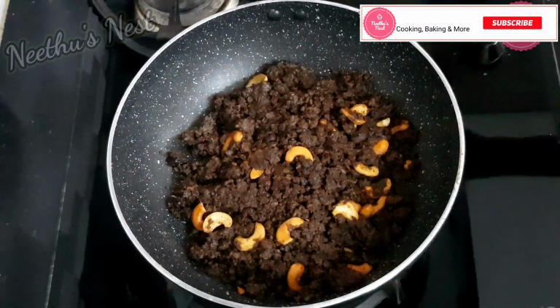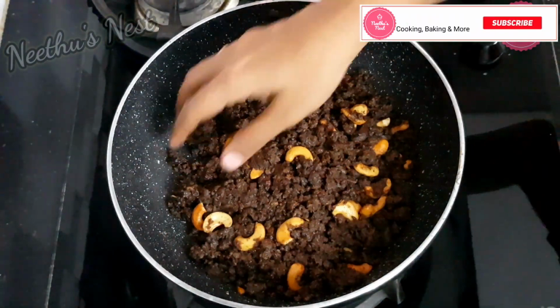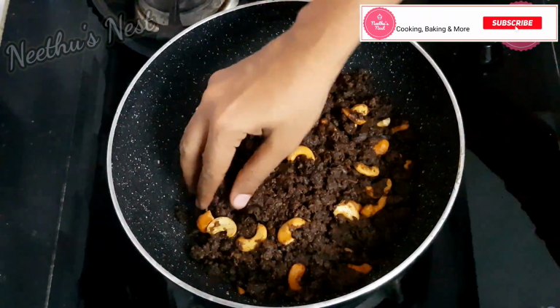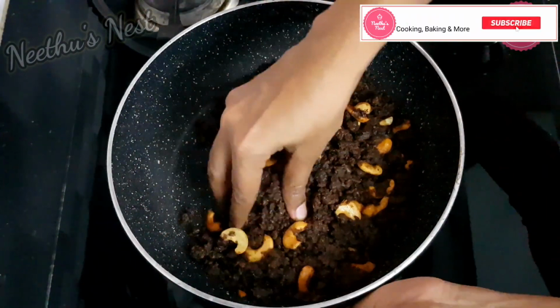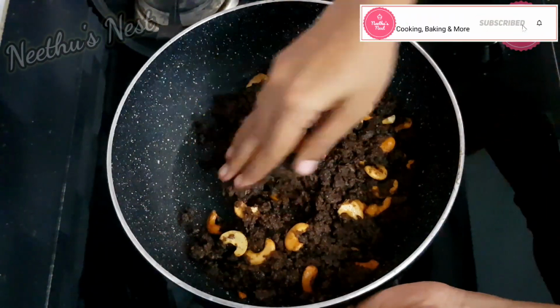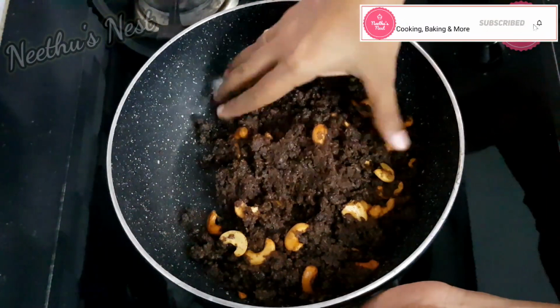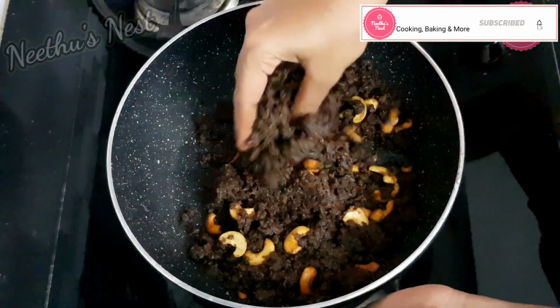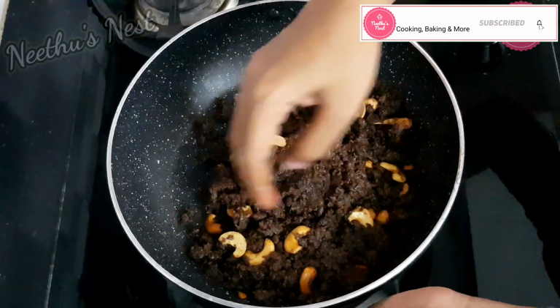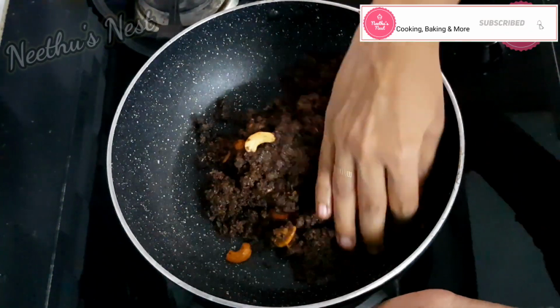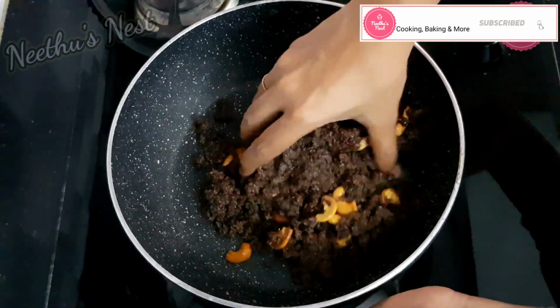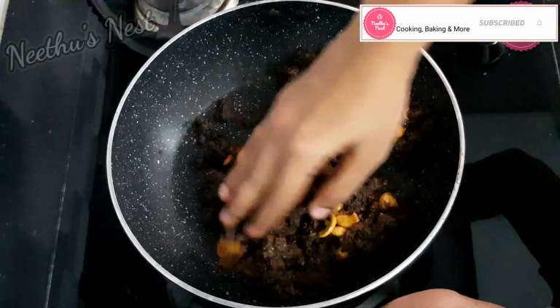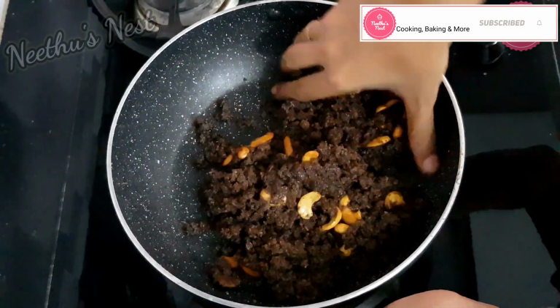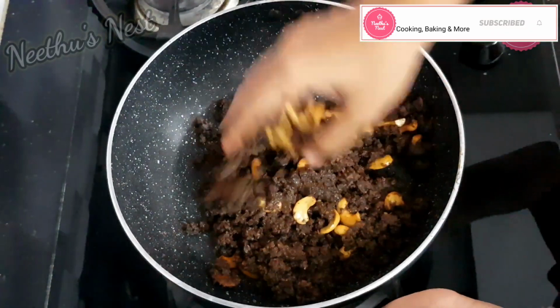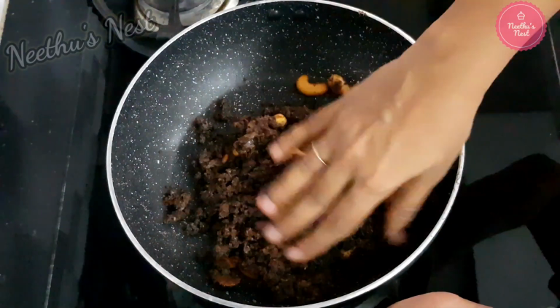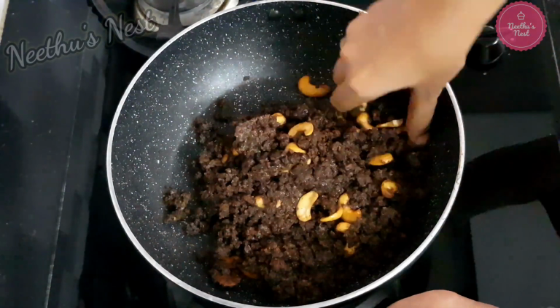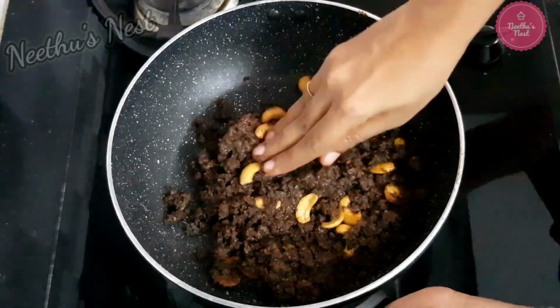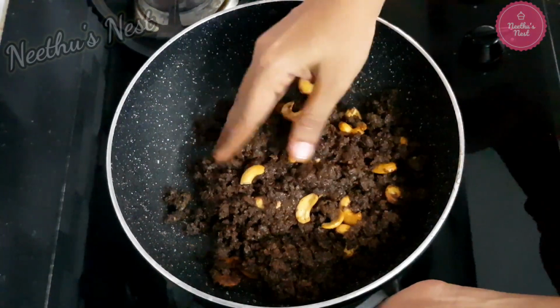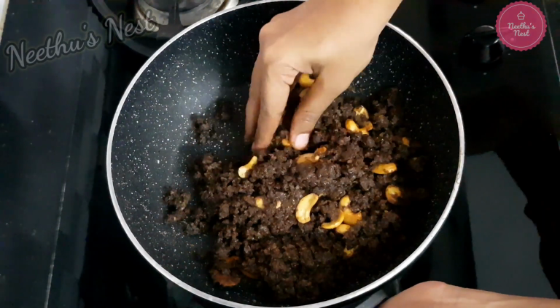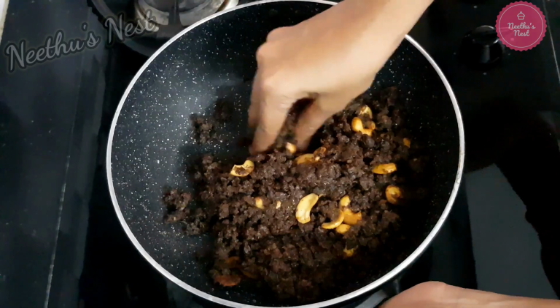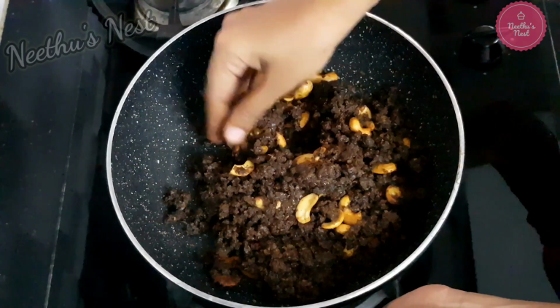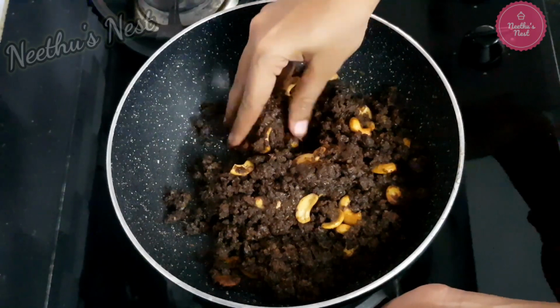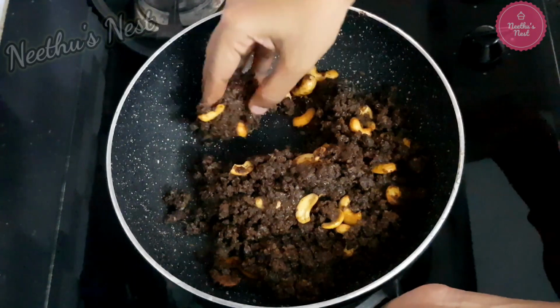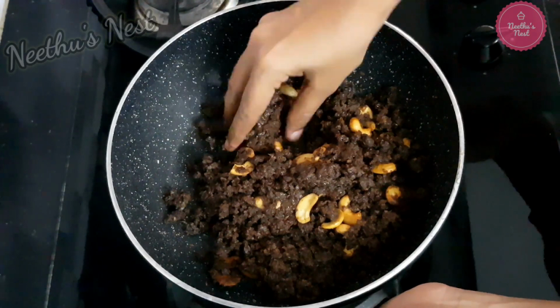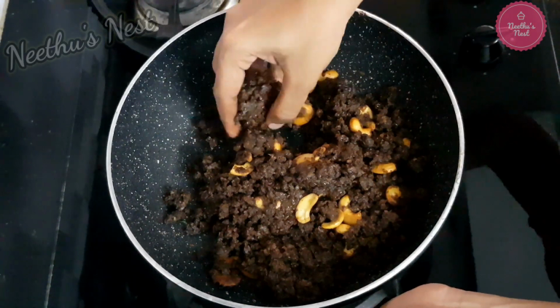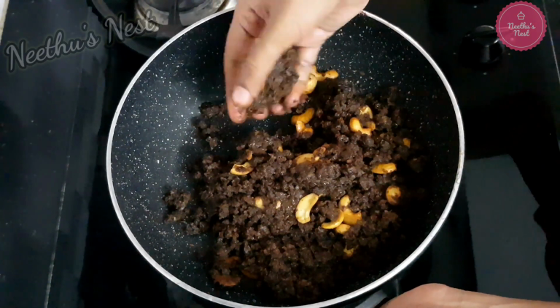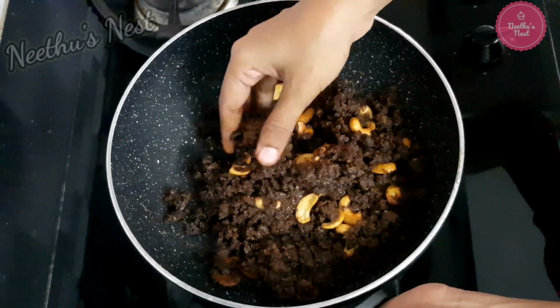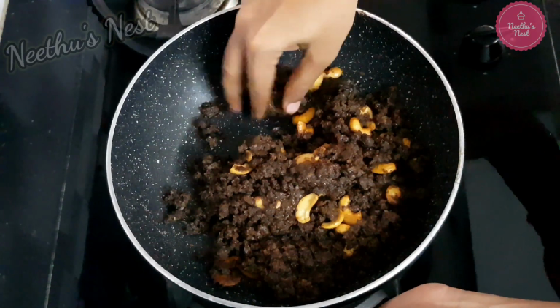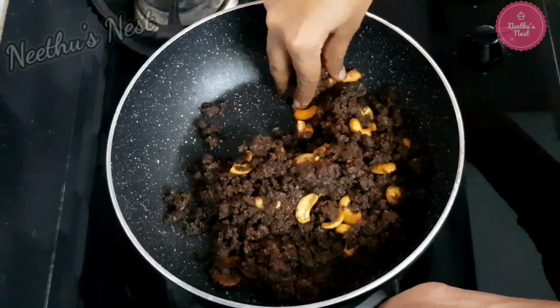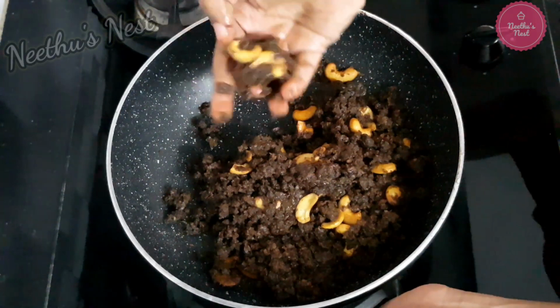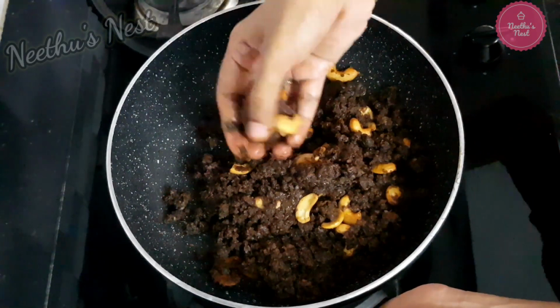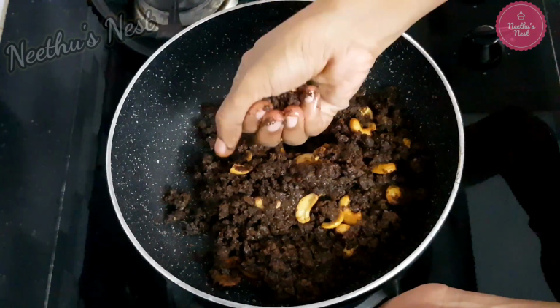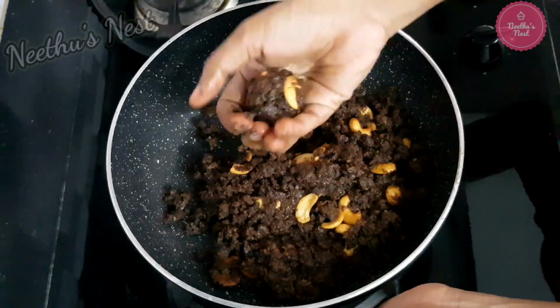Once the mixture has cooled down but is slightly warm, pinch off a lemon-sized portion of dough and roll it into small balls. There is no need to grease your hands while rolling.